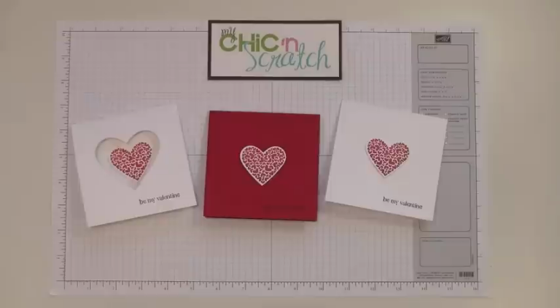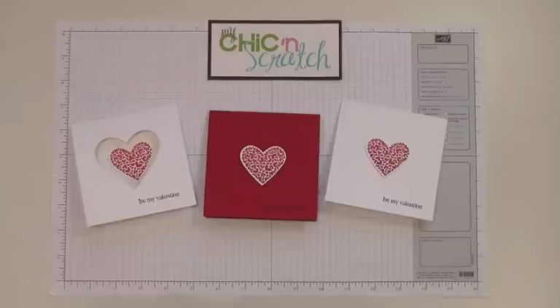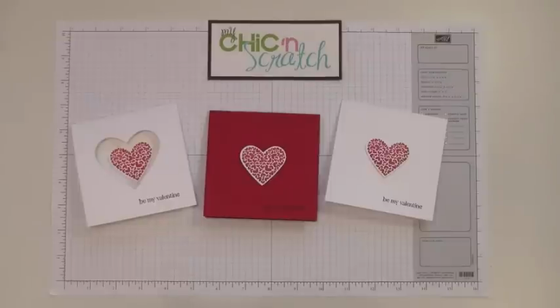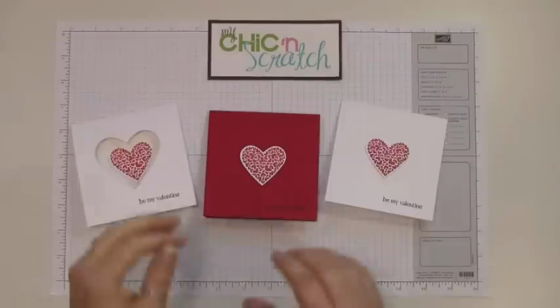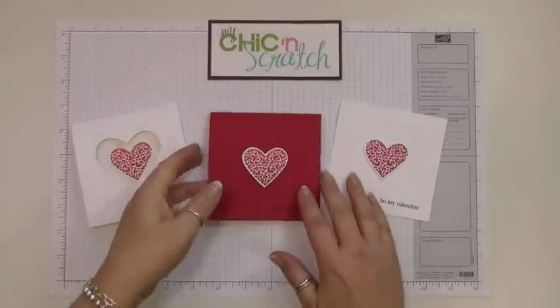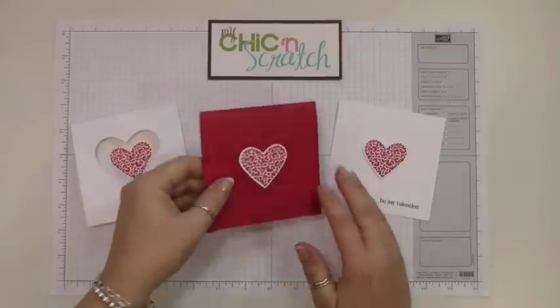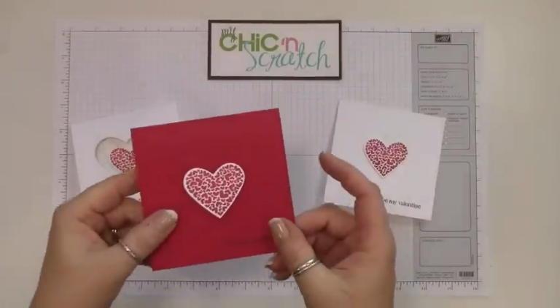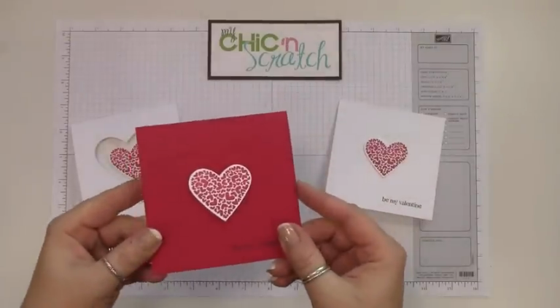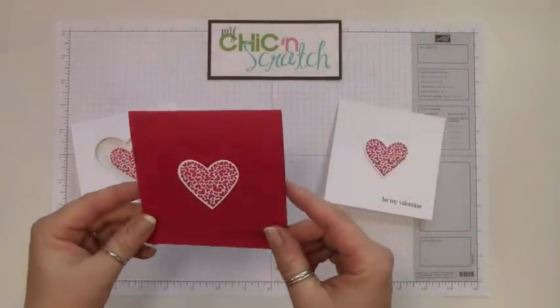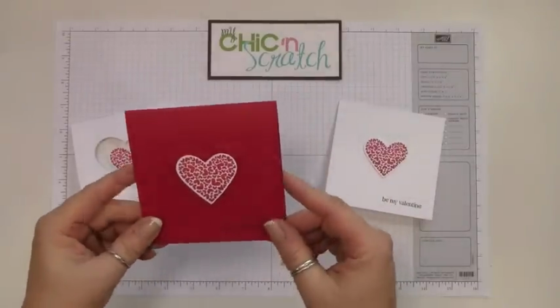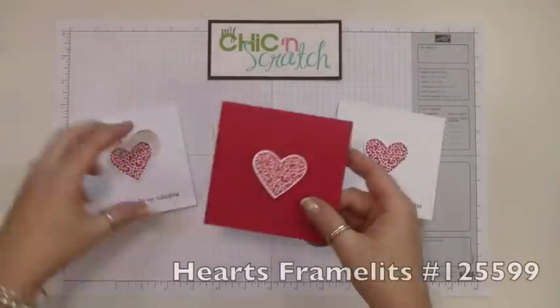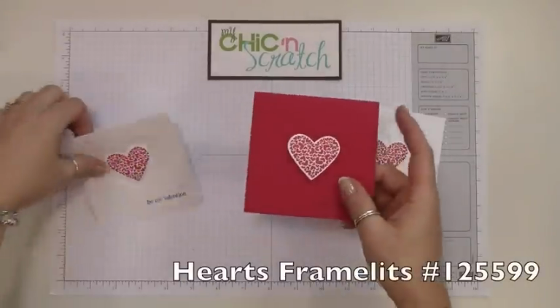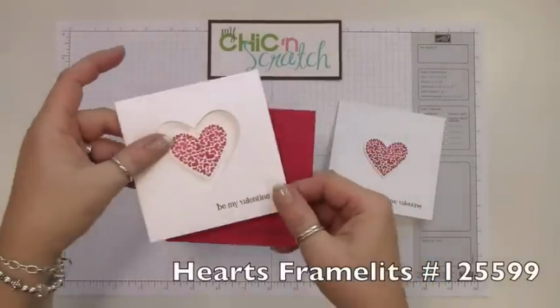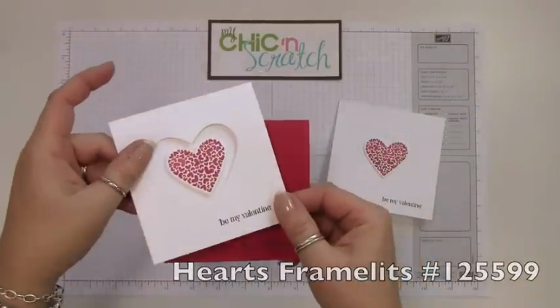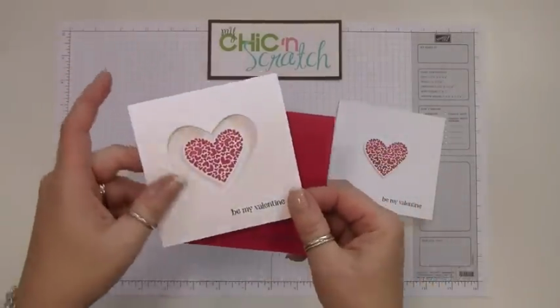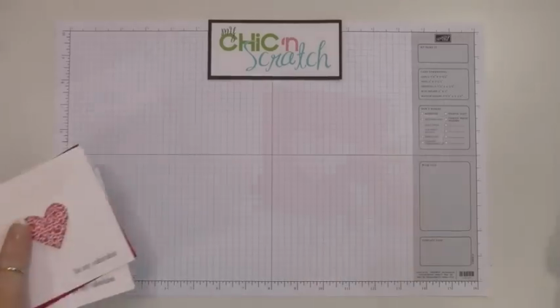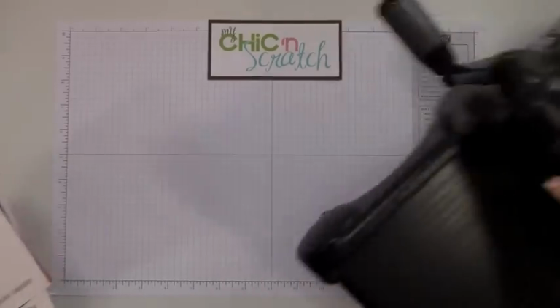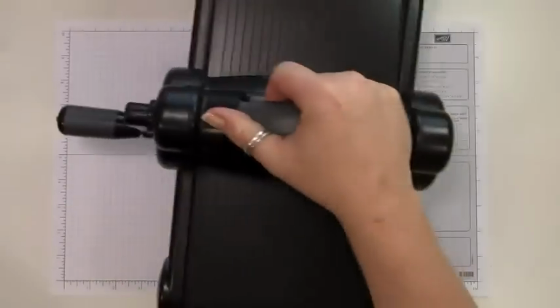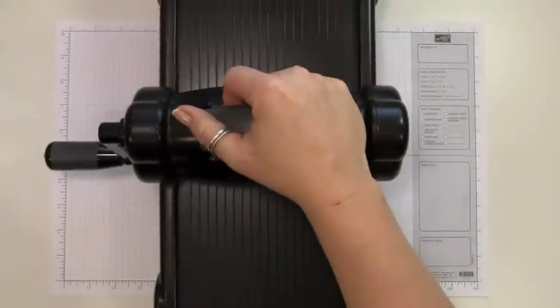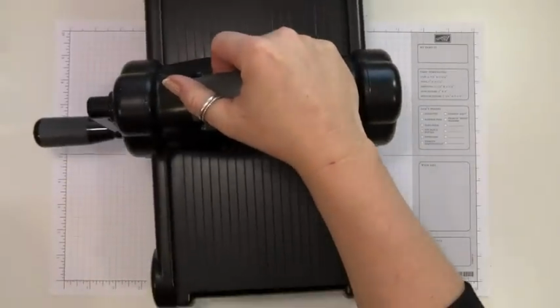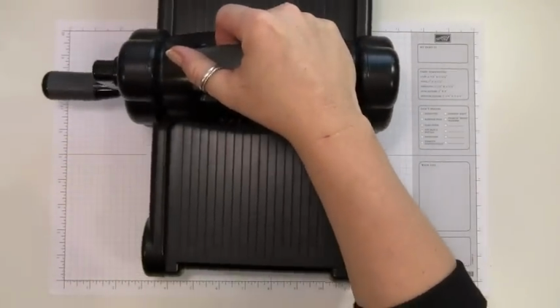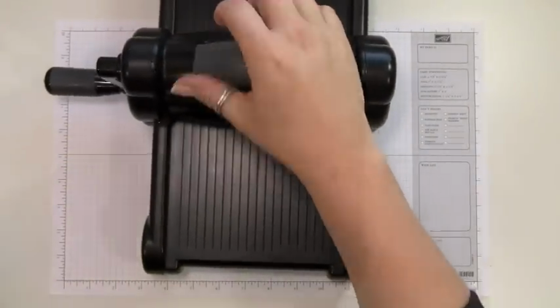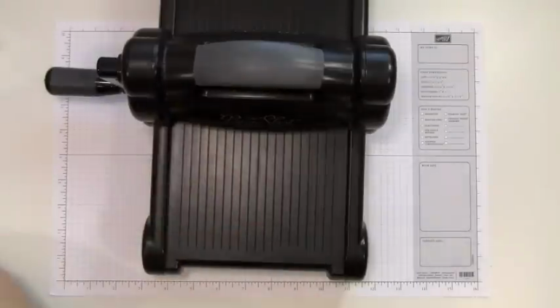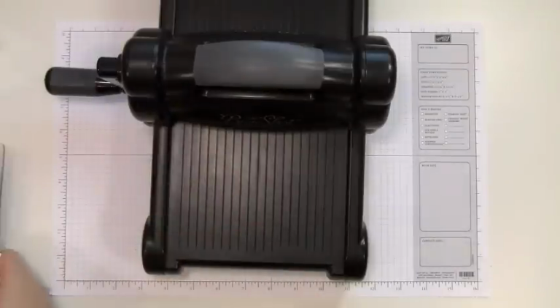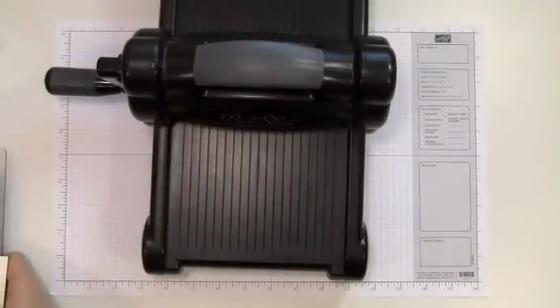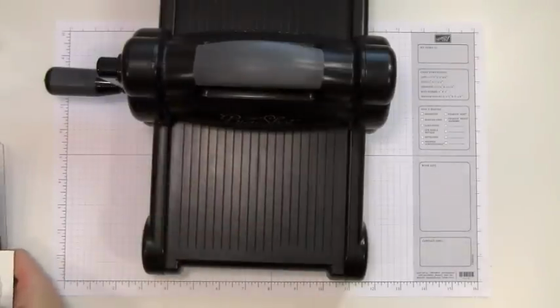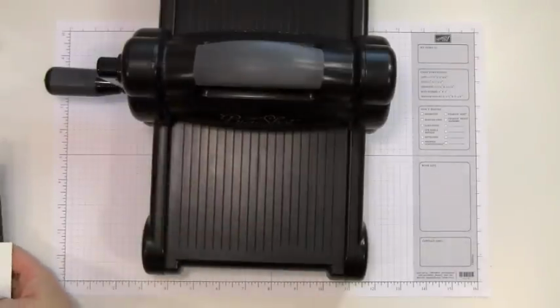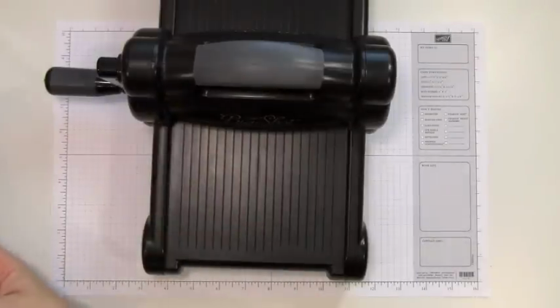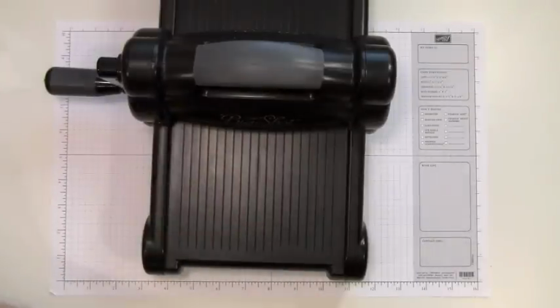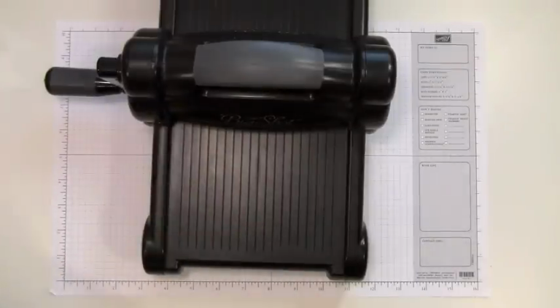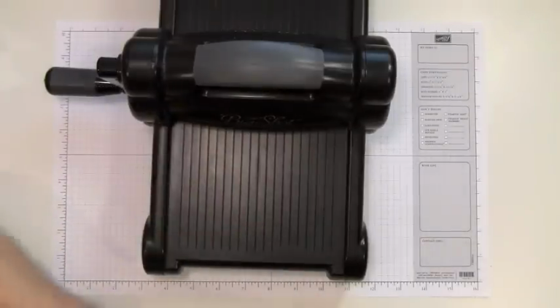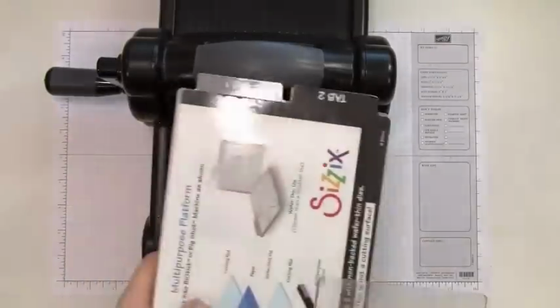Hi, thanks for joining me today. I'm going to show you how to emboss using the framelits and also how to cut using the framelits. We're going to go ahead and put the Big Shot right in the camera. The first thing we're going to do is the cutting, because that's what they're designed for — to cut.